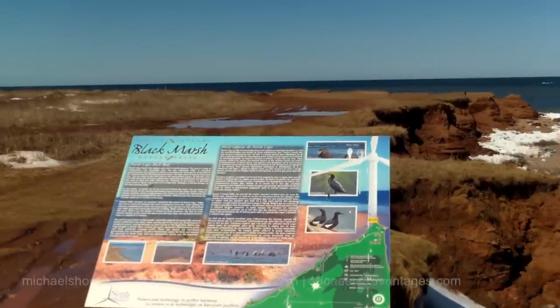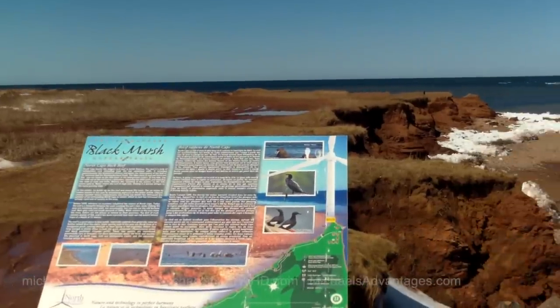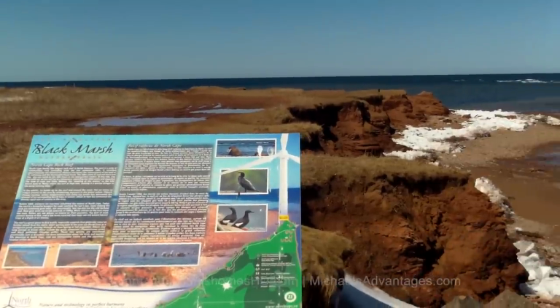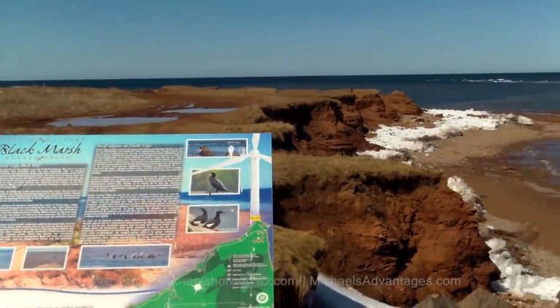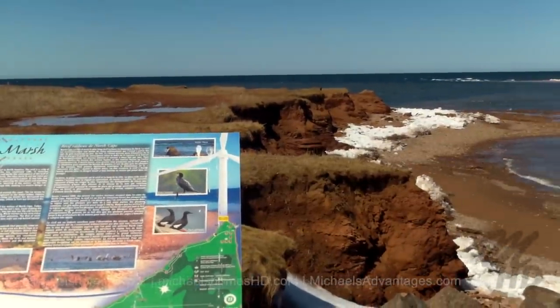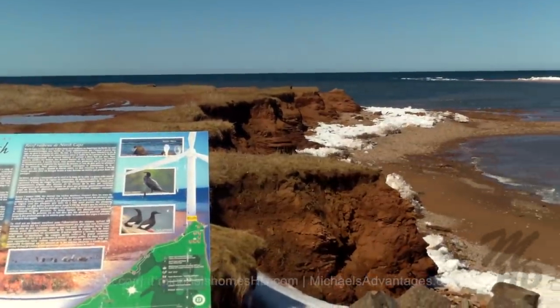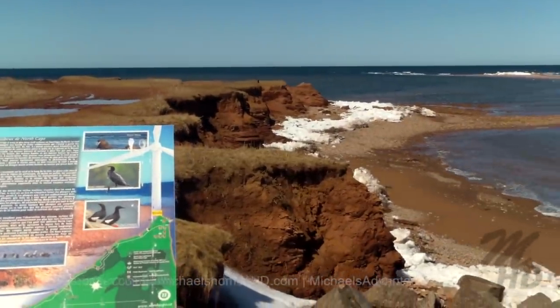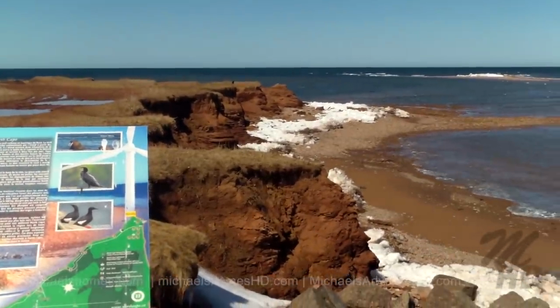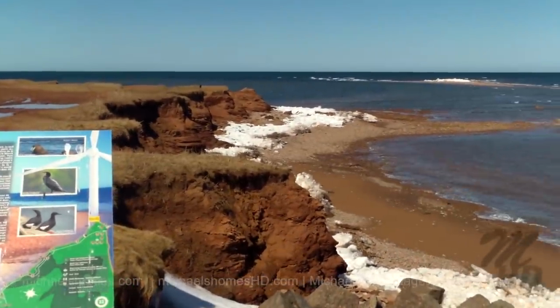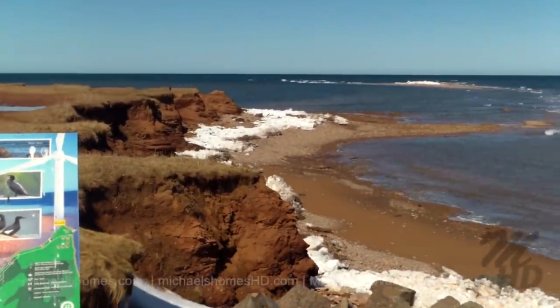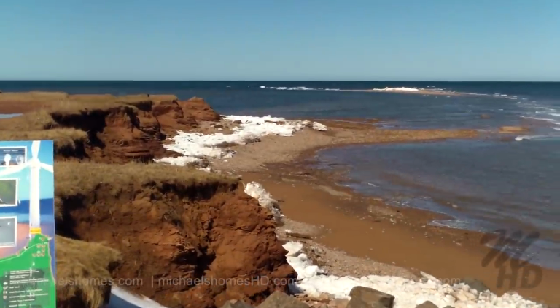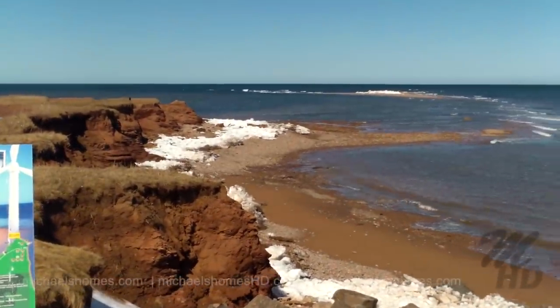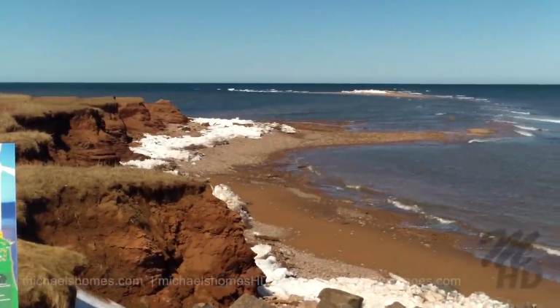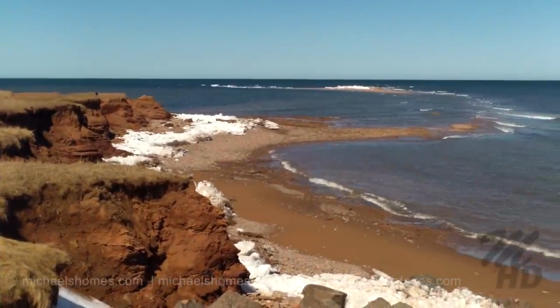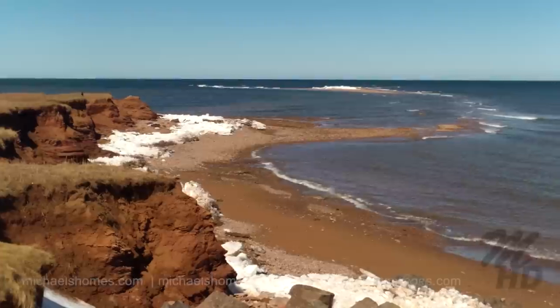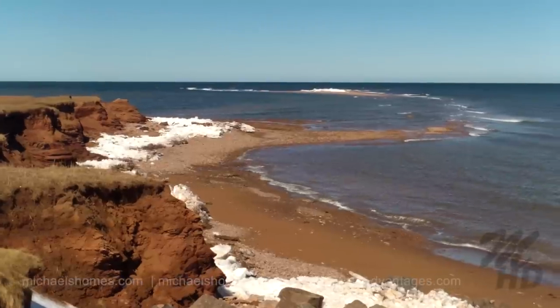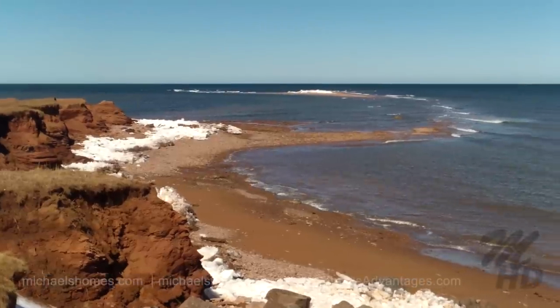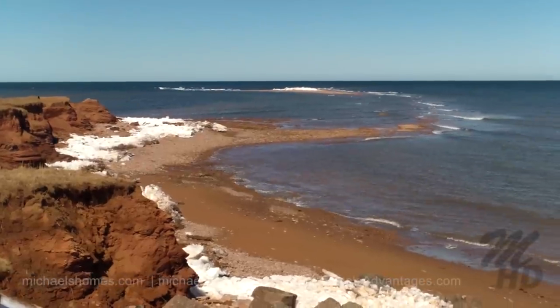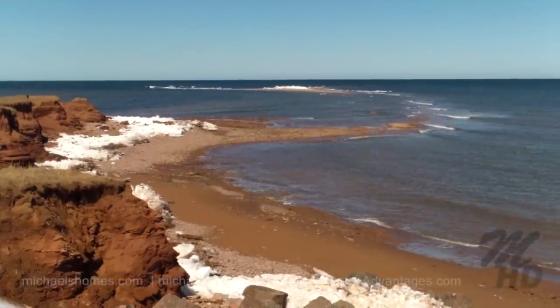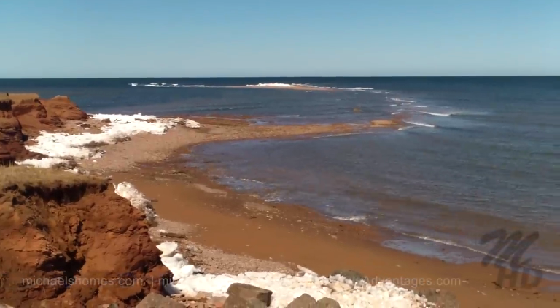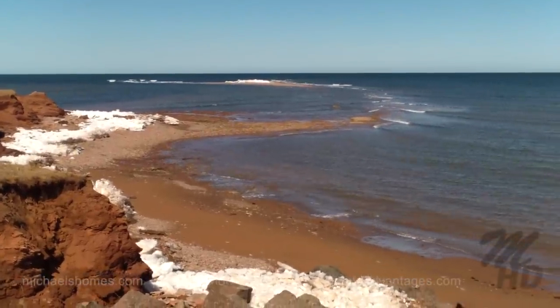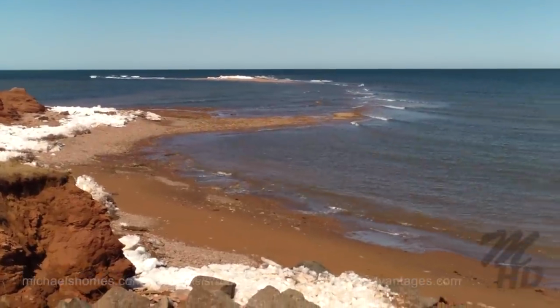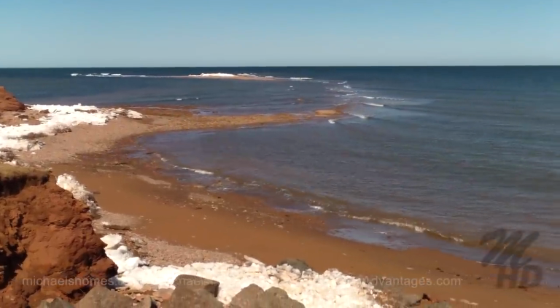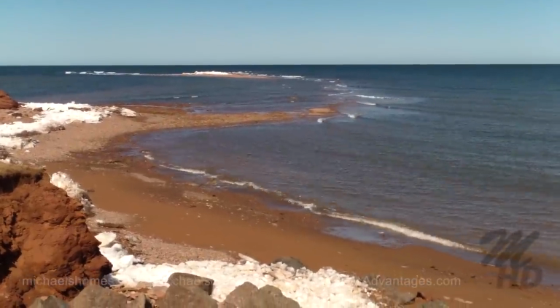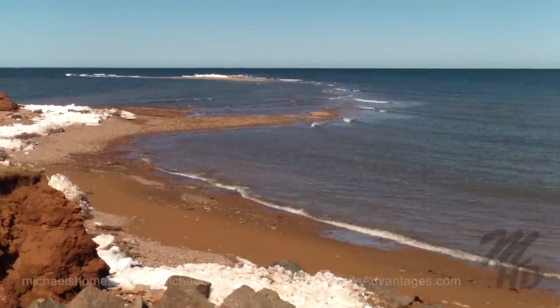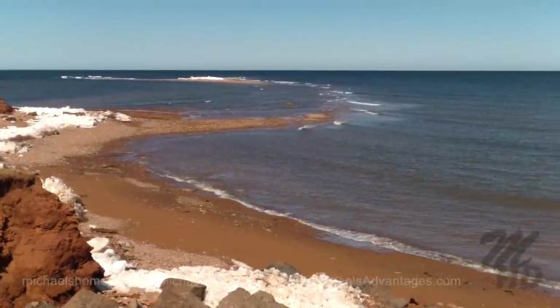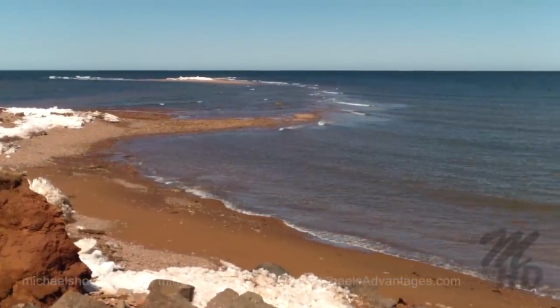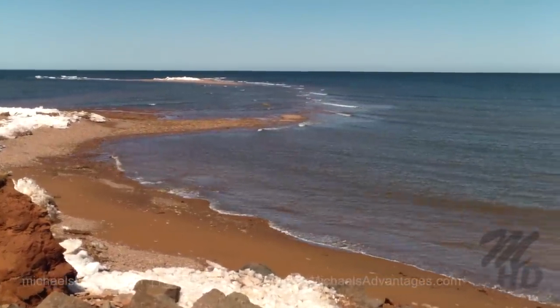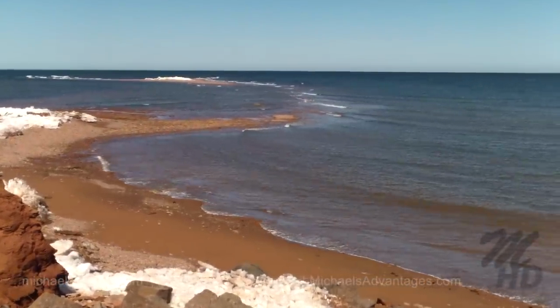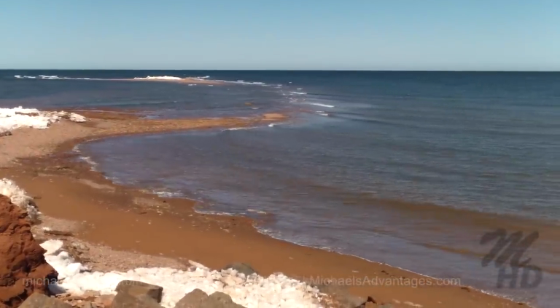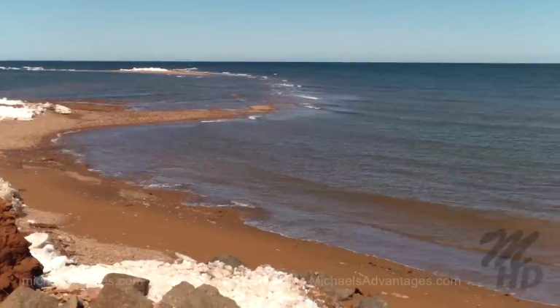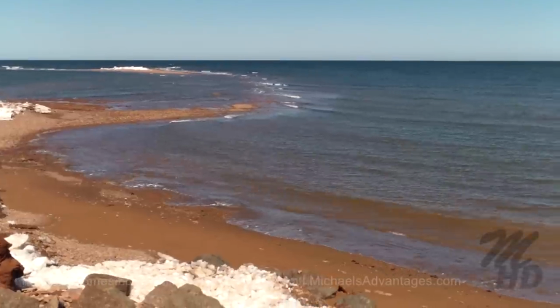We can see where the north and south tides actually intersect. On the low tide, you can walk out there — but you want to make sure you don't stay out there too long, or you may be swimming back in.